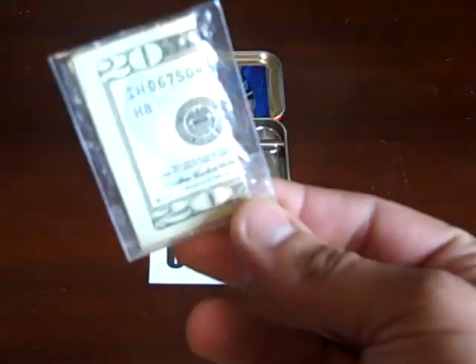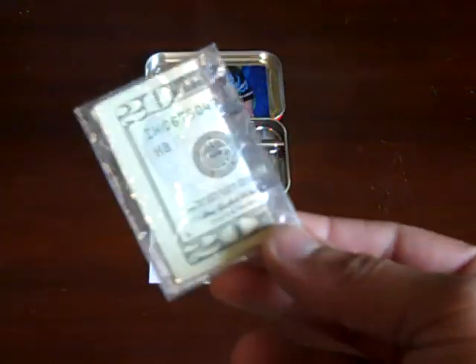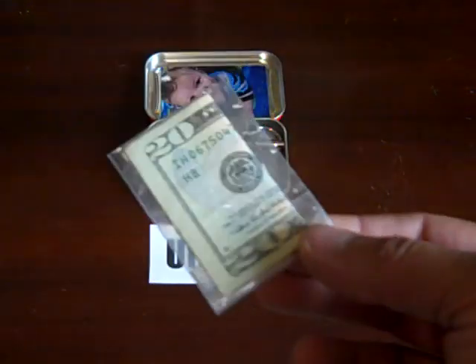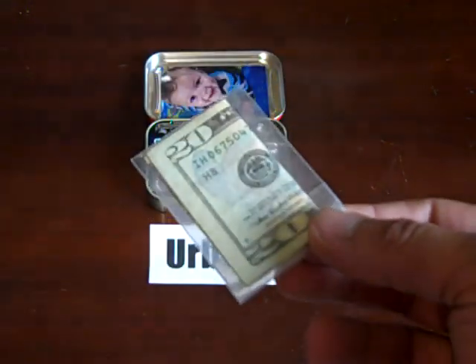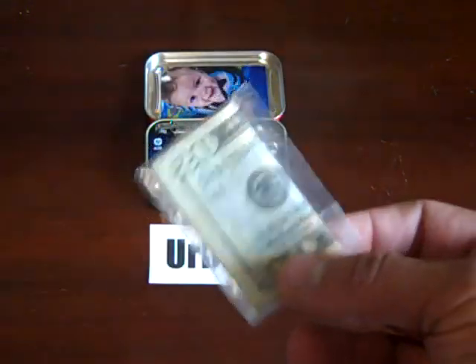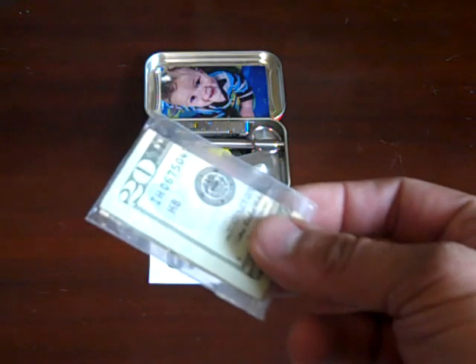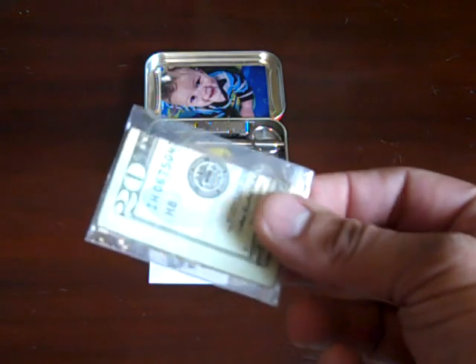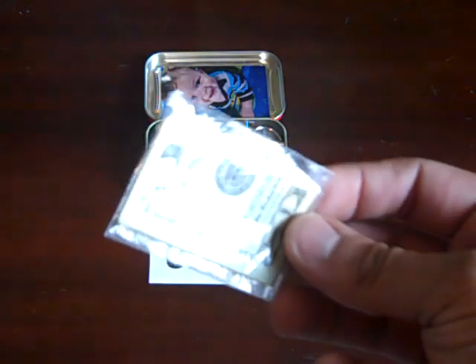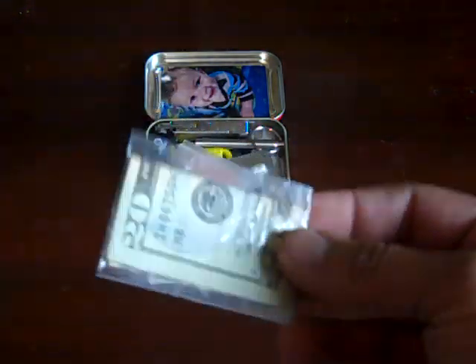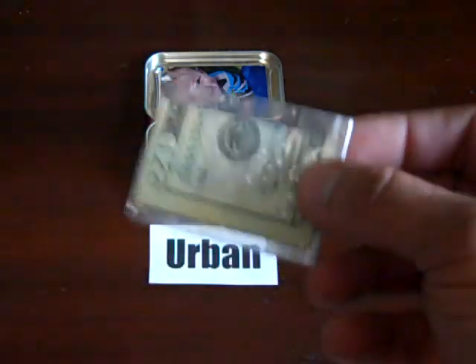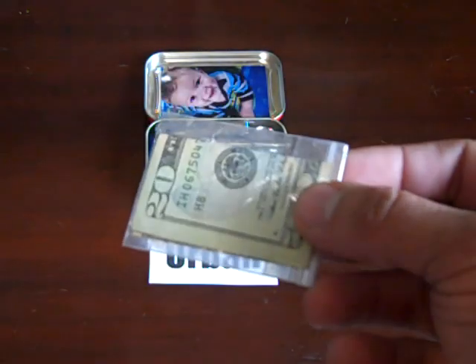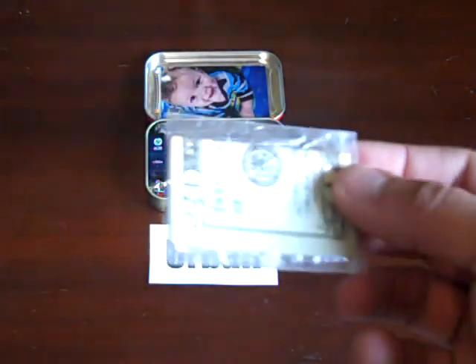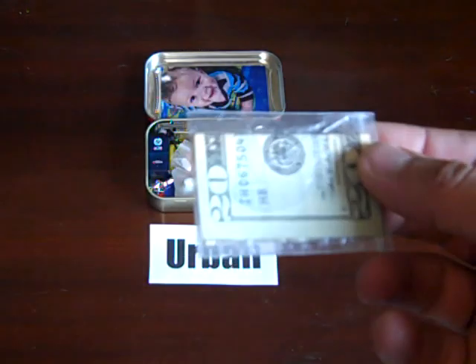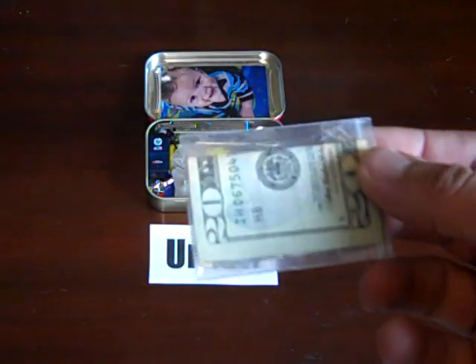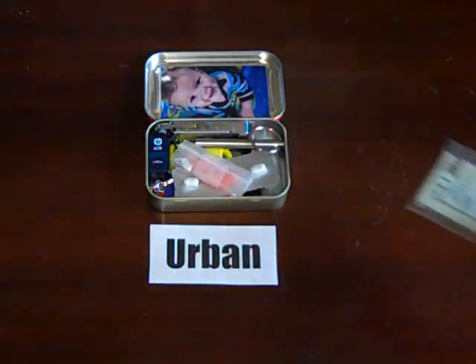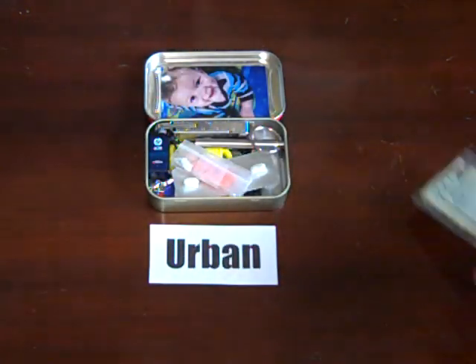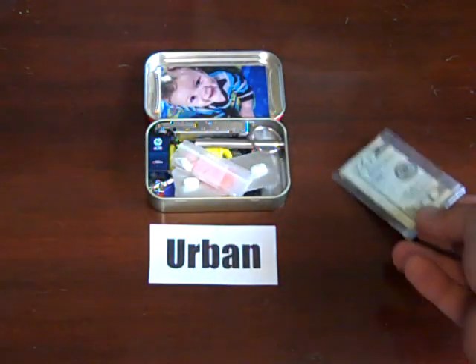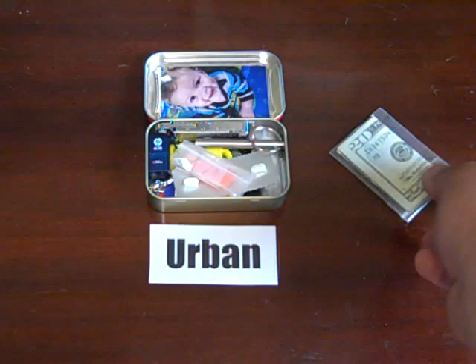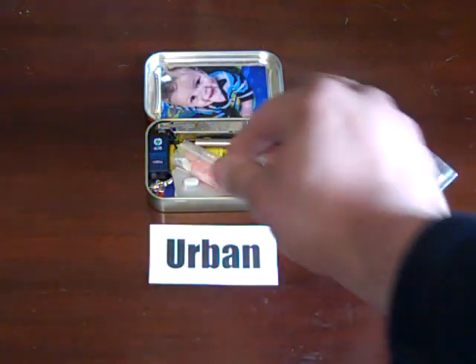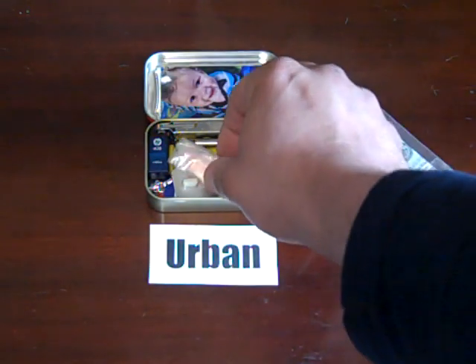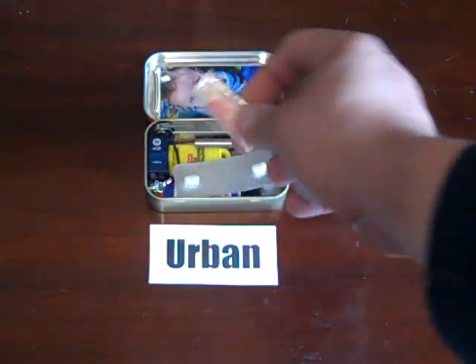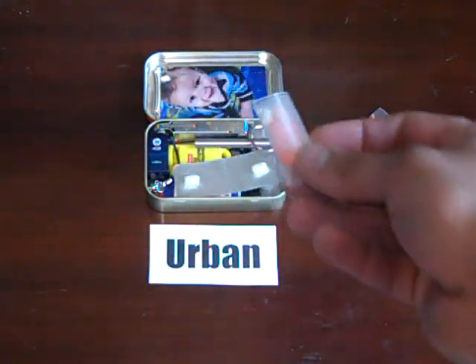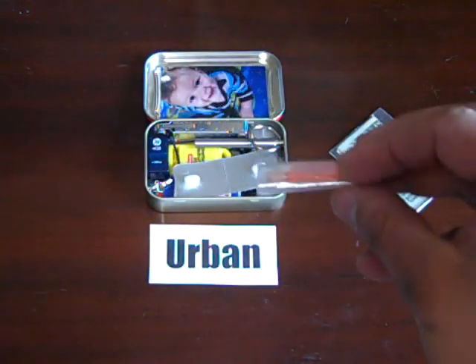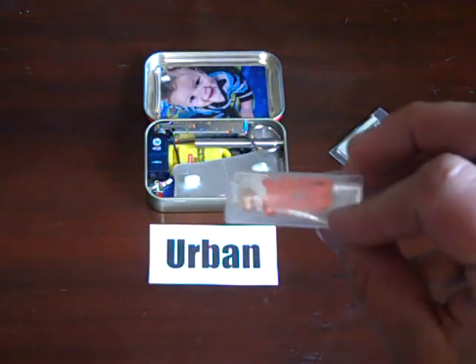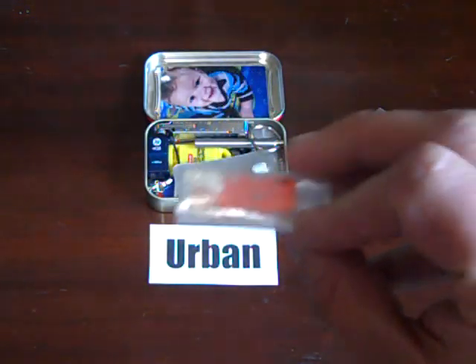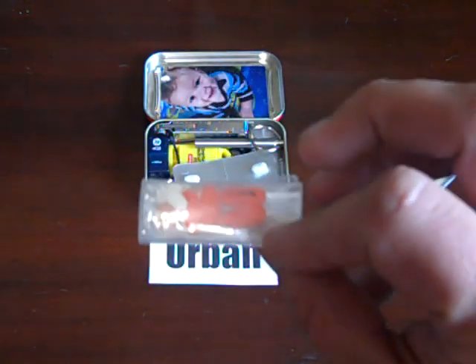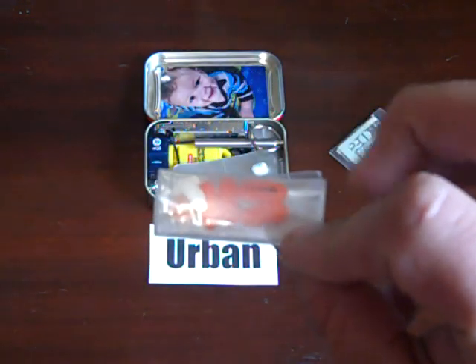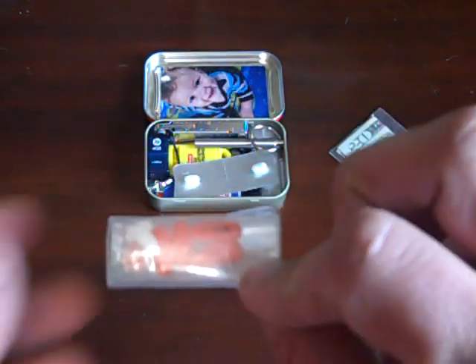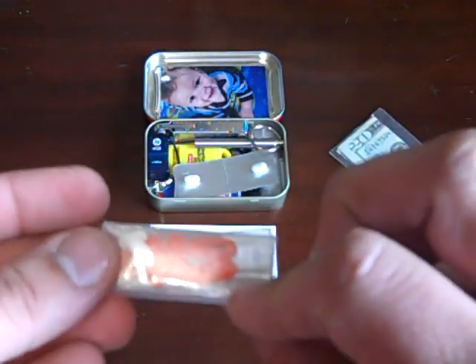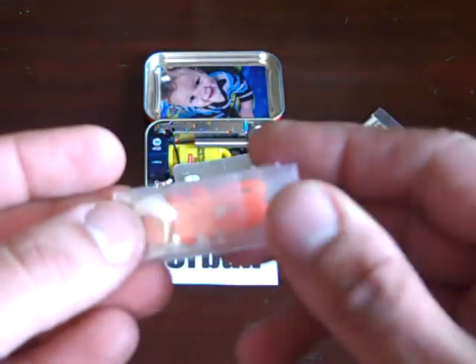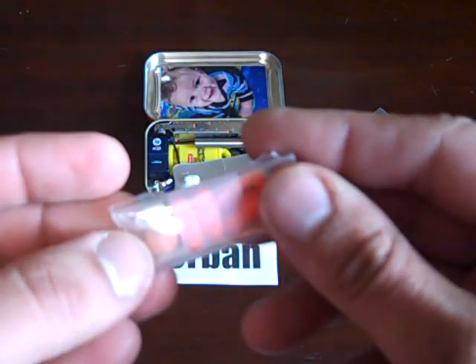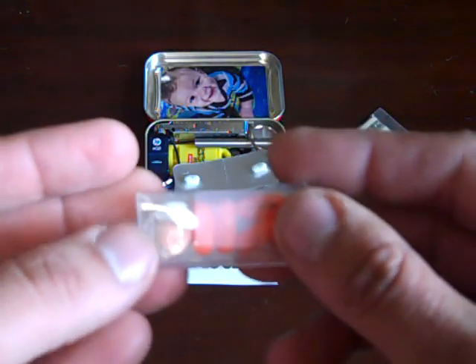Twenty bucks. I do have cash in my EDC bag and in my wallet, but you never know when you might need a little bit more. In this little bag I have four painkillers for headaches.